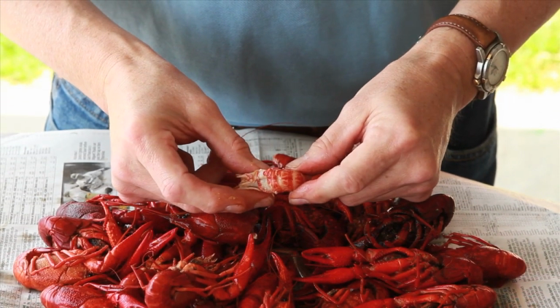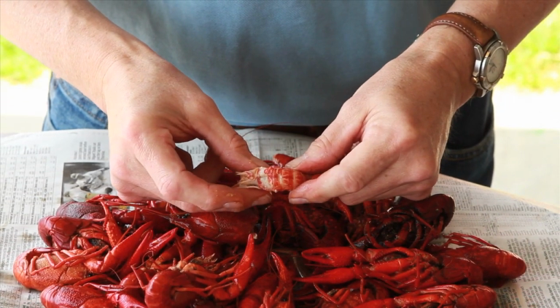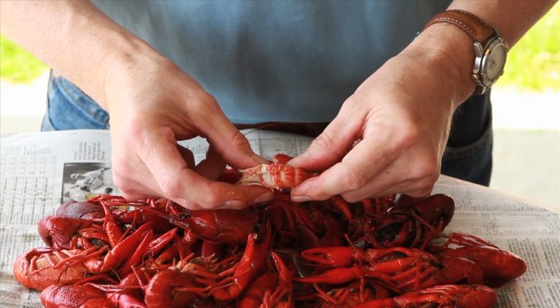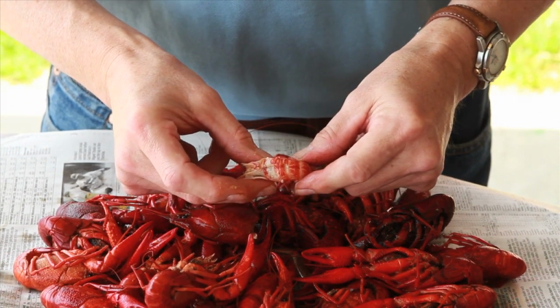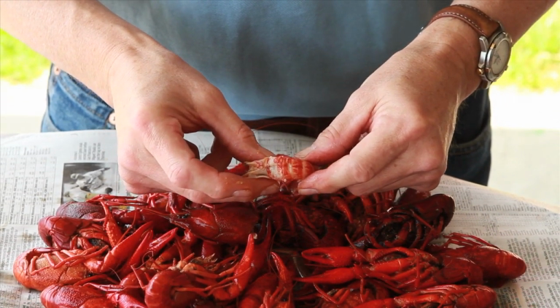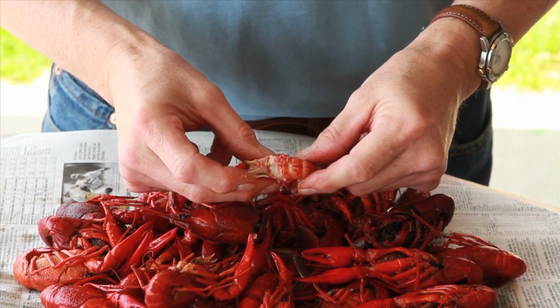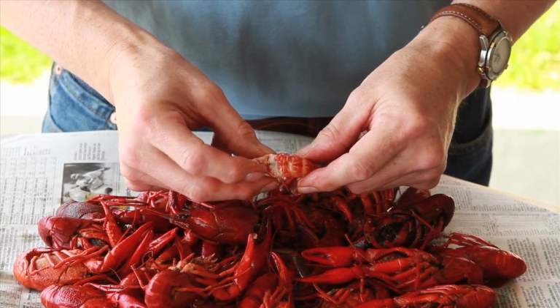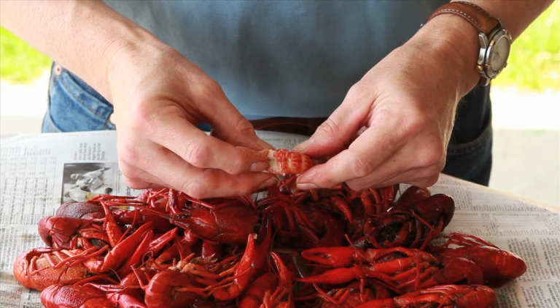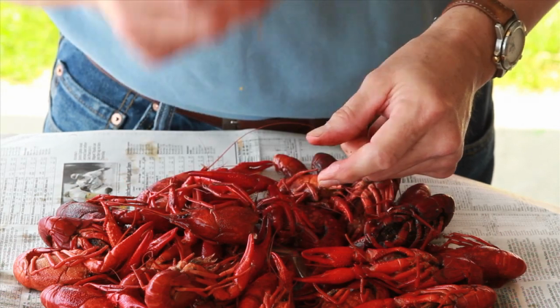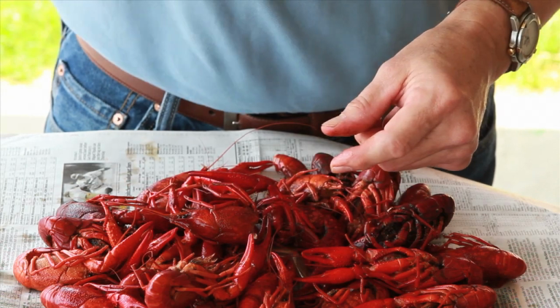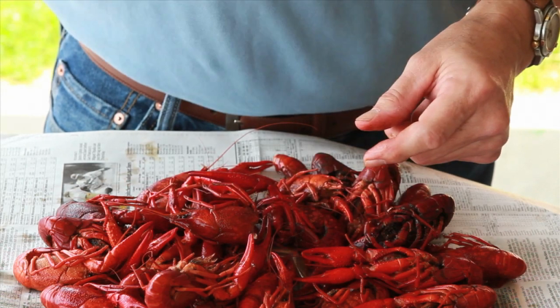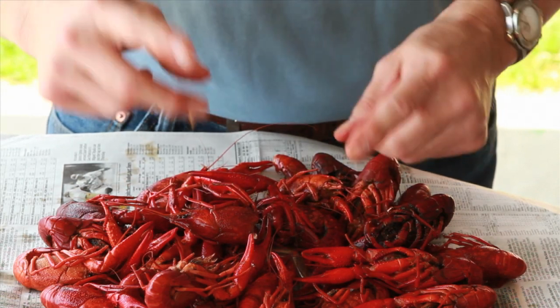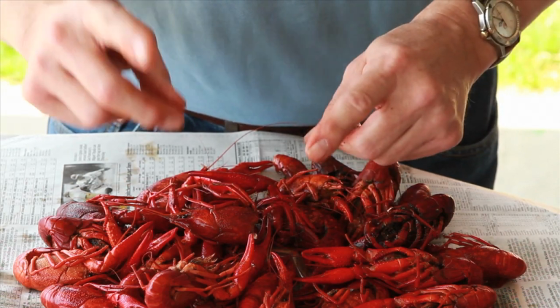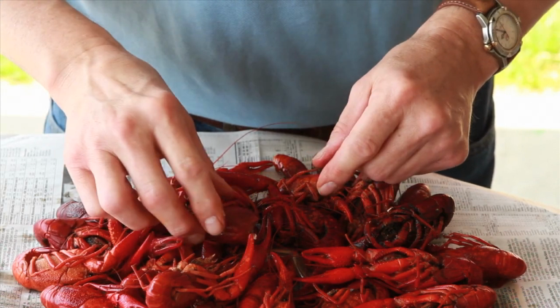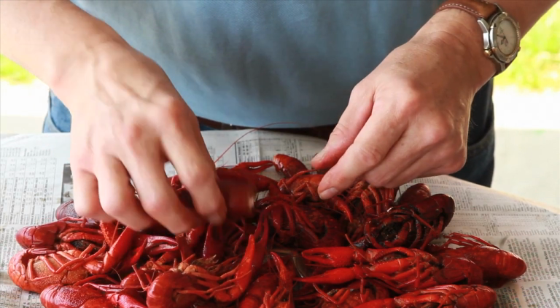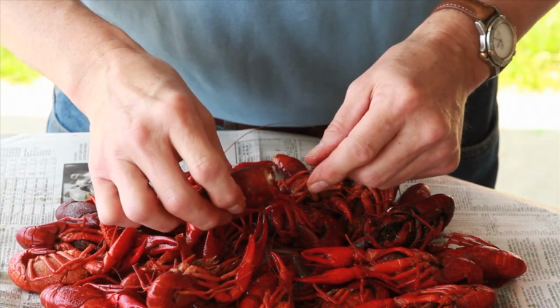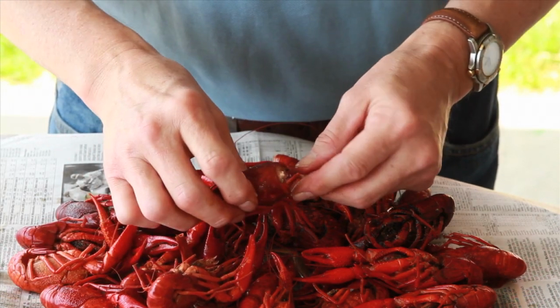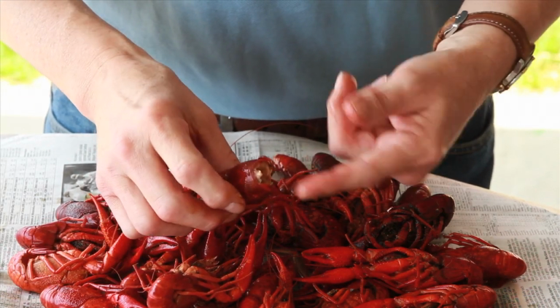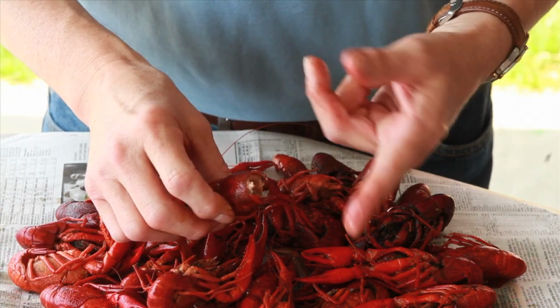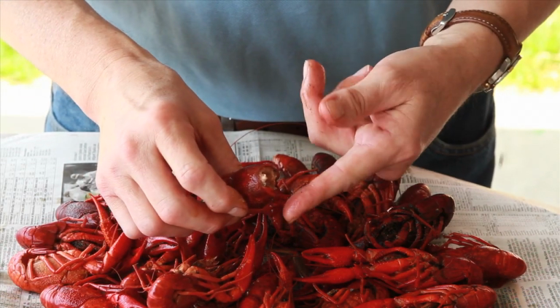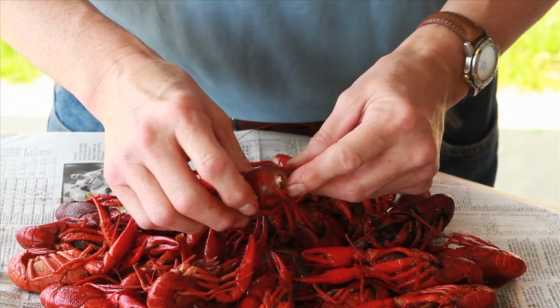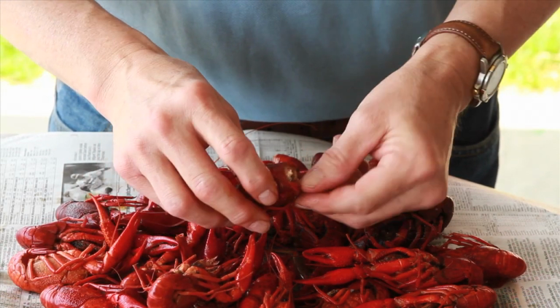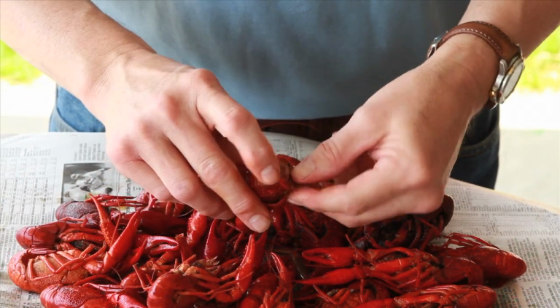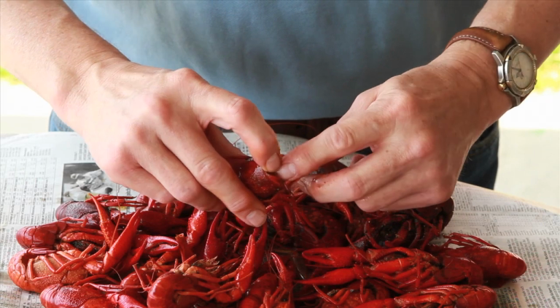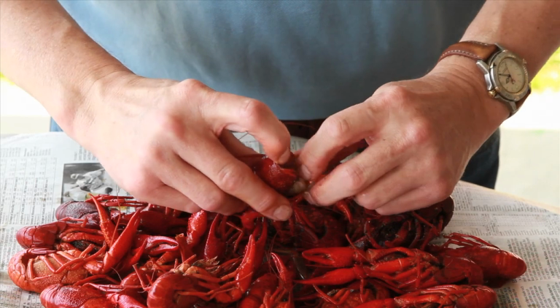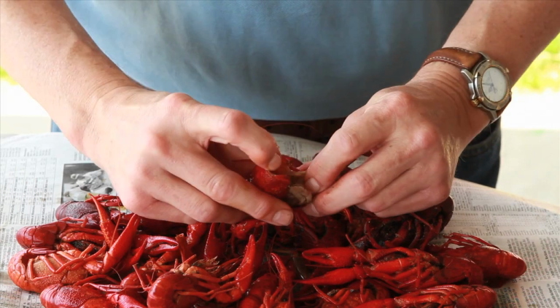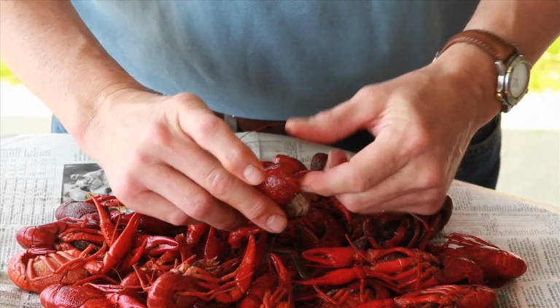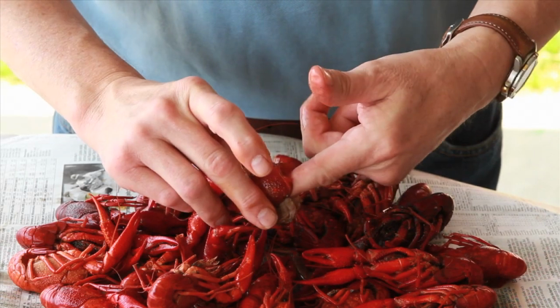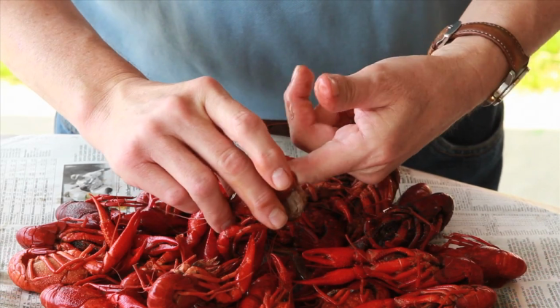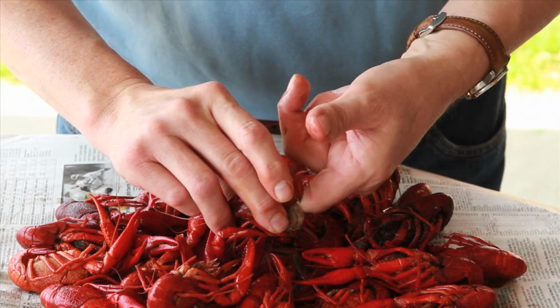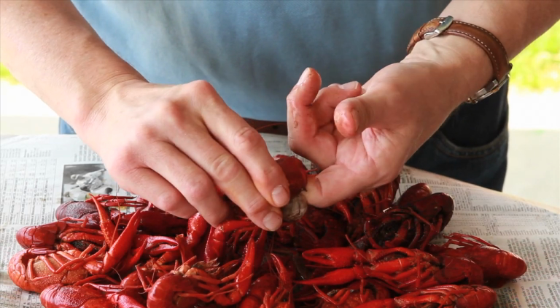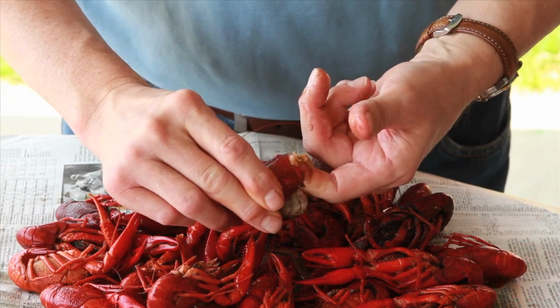For an extra mouthful of flavor, gently suck the seasoned juices out of the head, or insert a finger into the cavity and scoop out the golden fat.